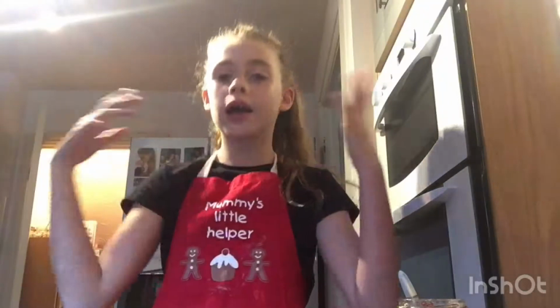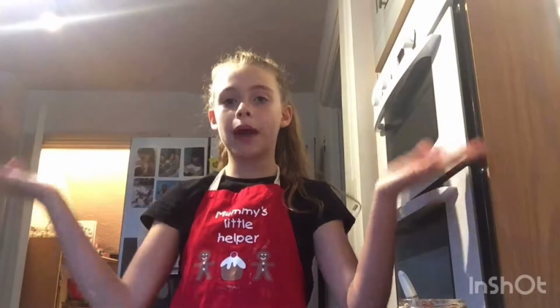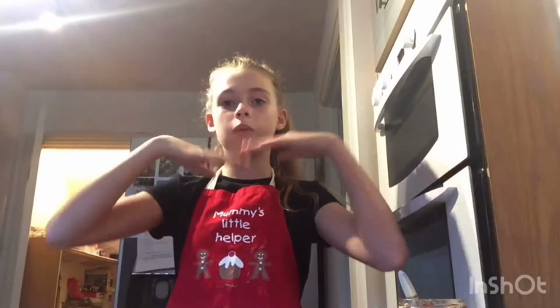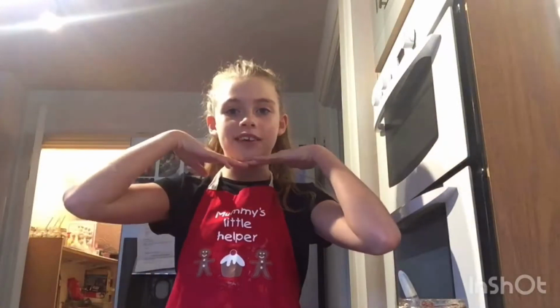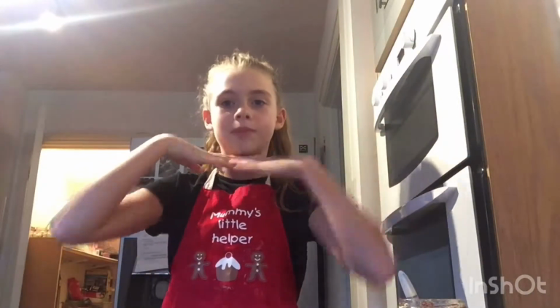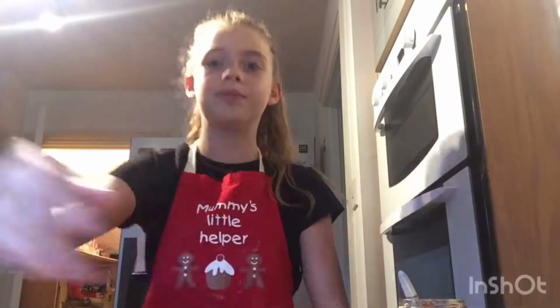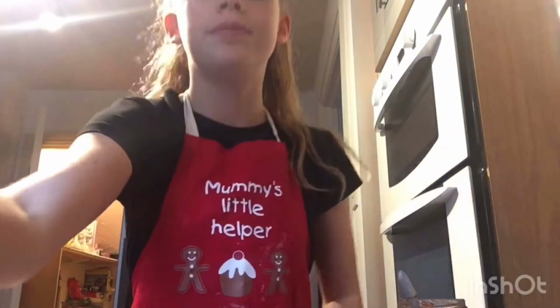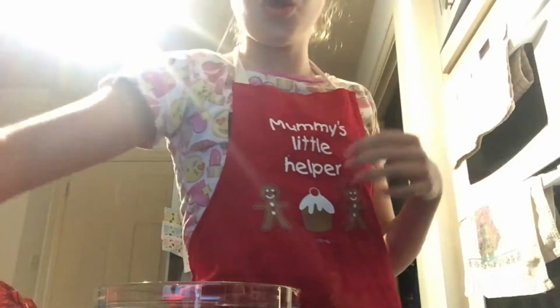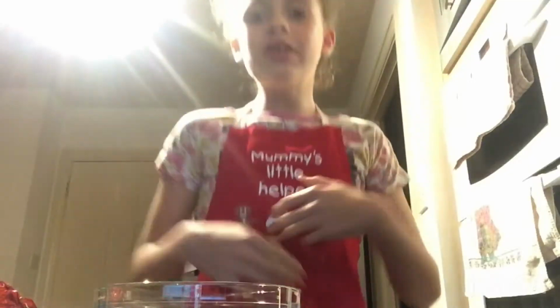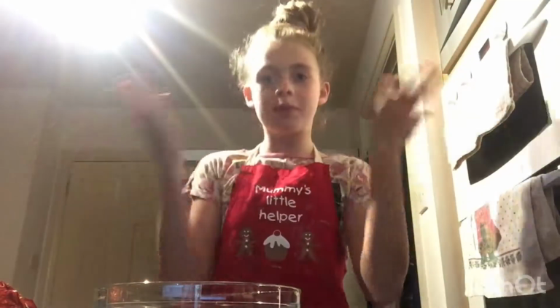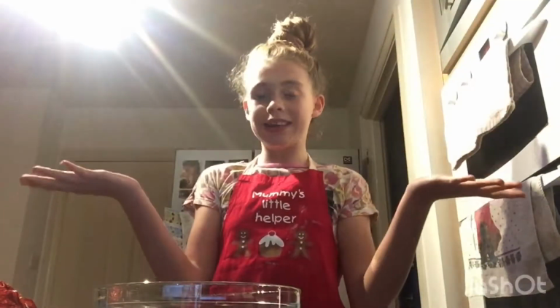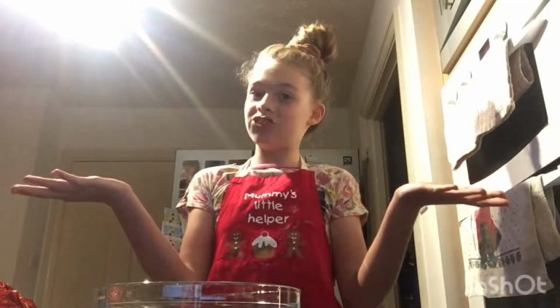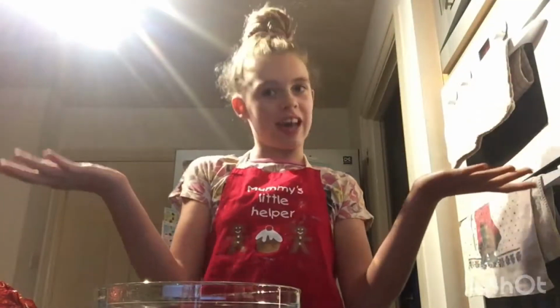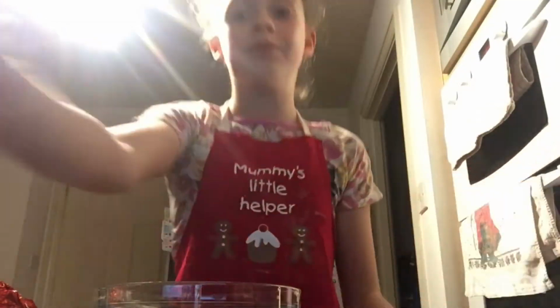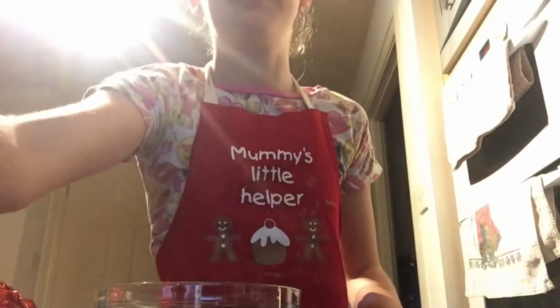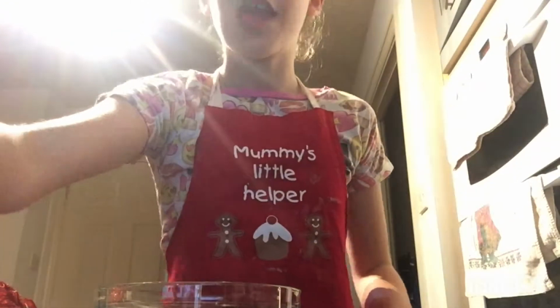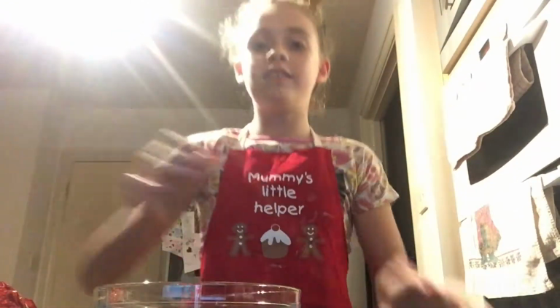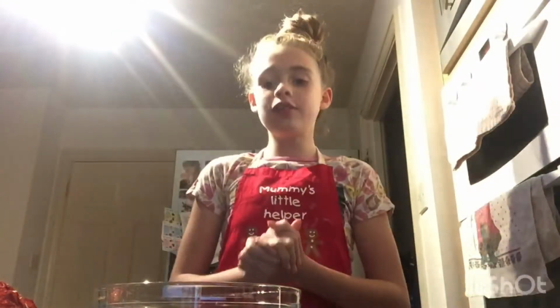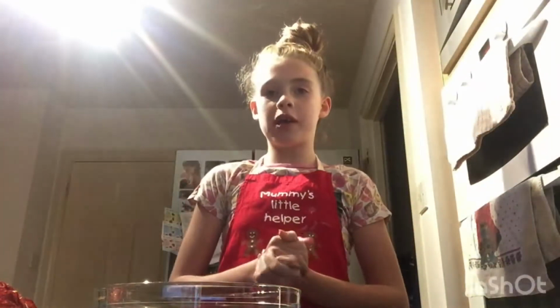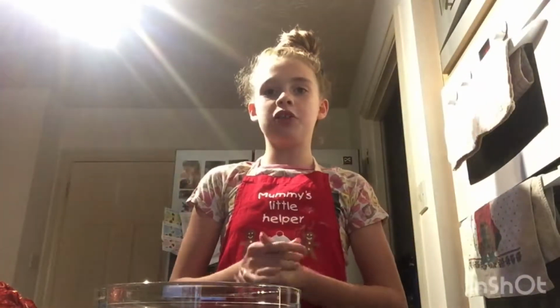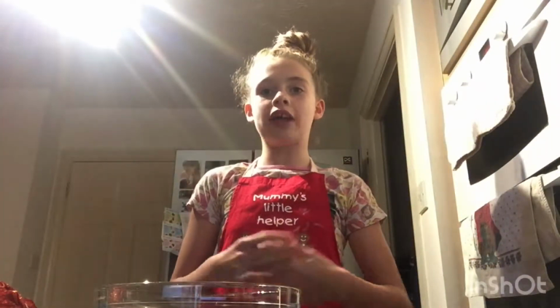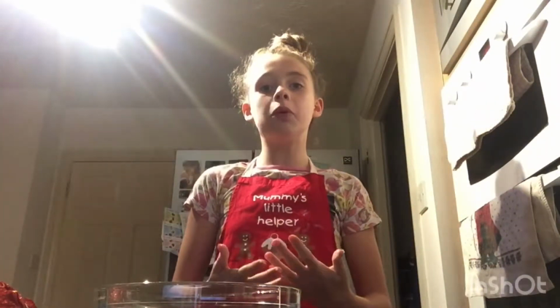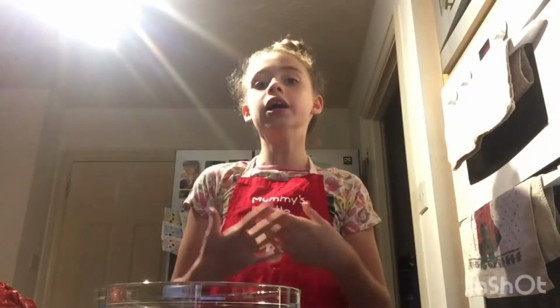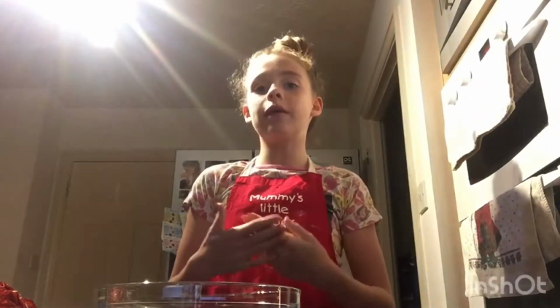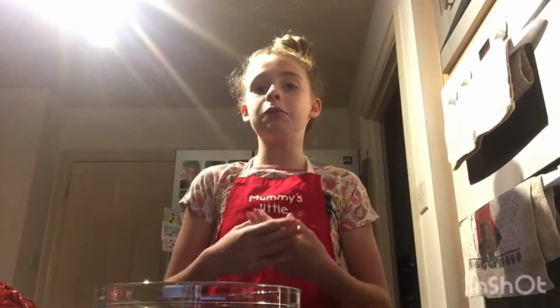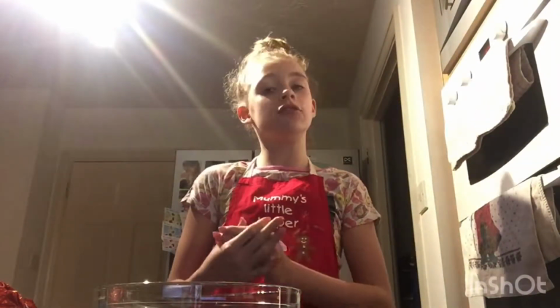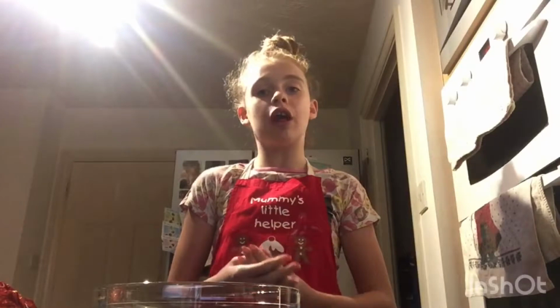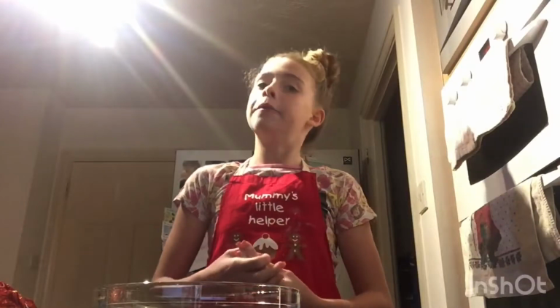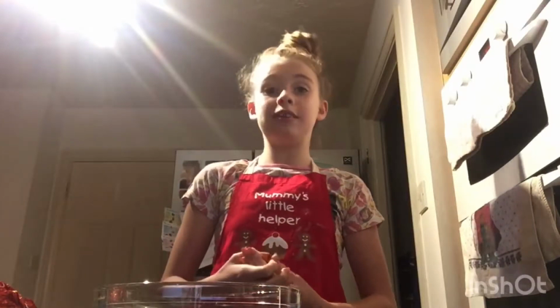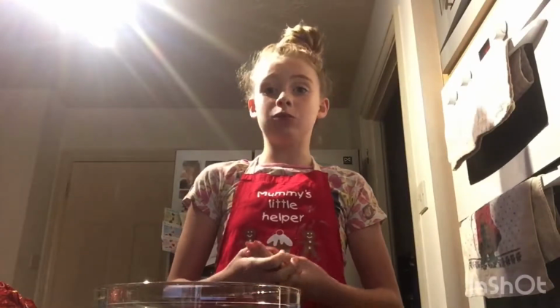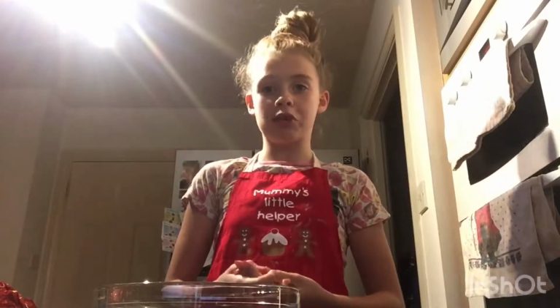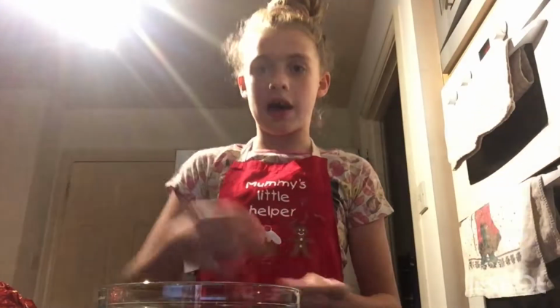Come bake with Jasmine. What's Jasmine baking in the kitchen today? Today's recipe is going to be quite a simple one because I'm going to be melting chocolate and maybe dipping some strawberries in there.